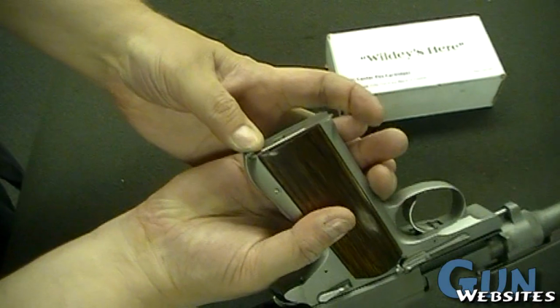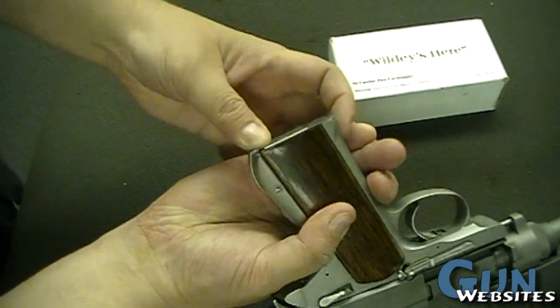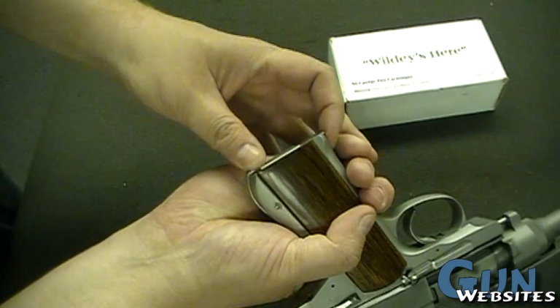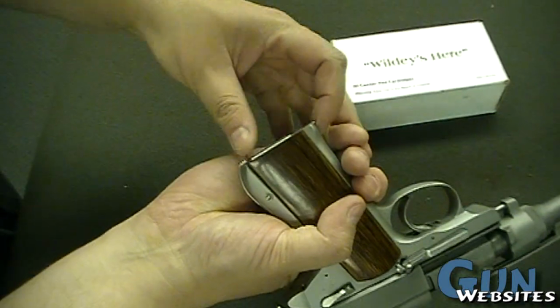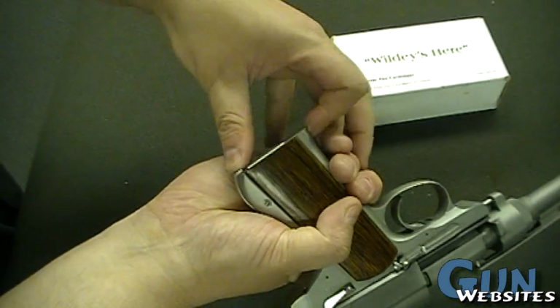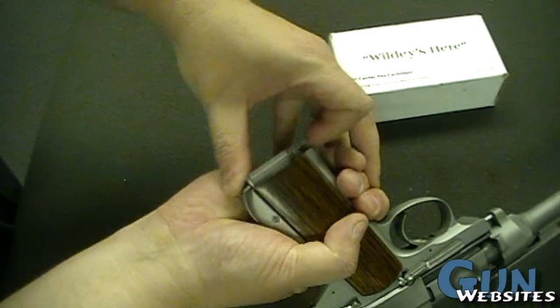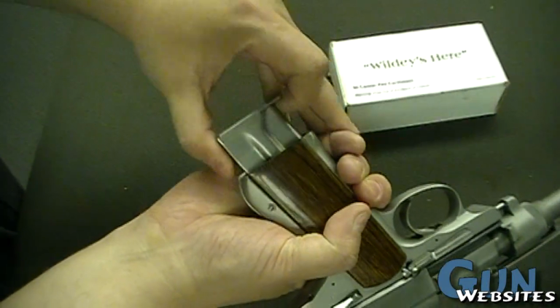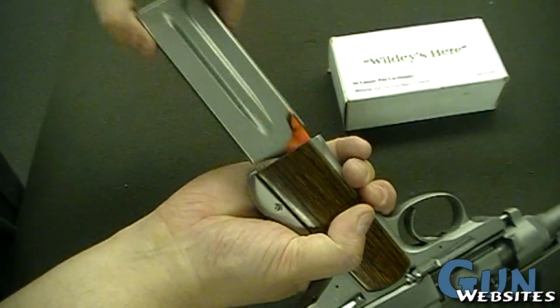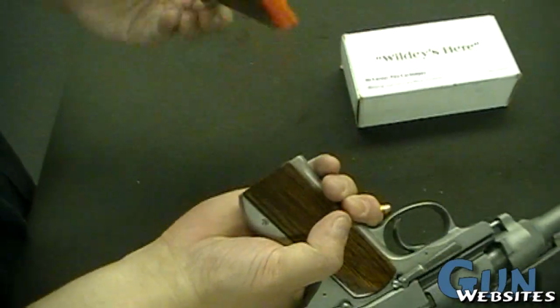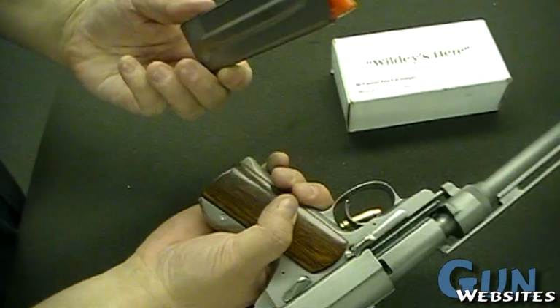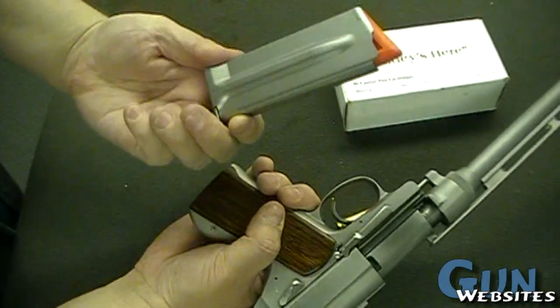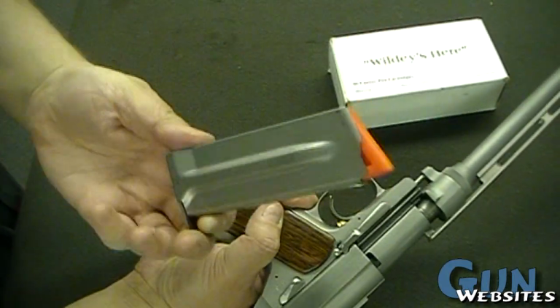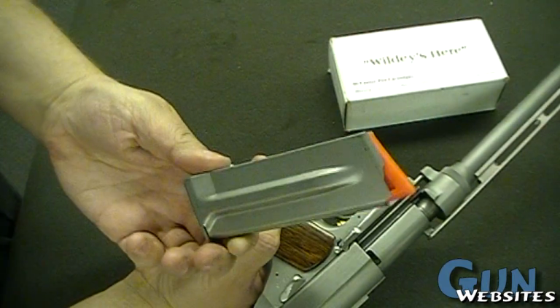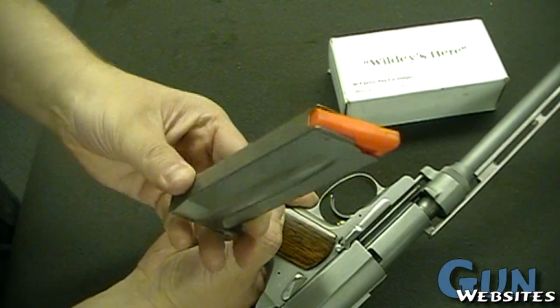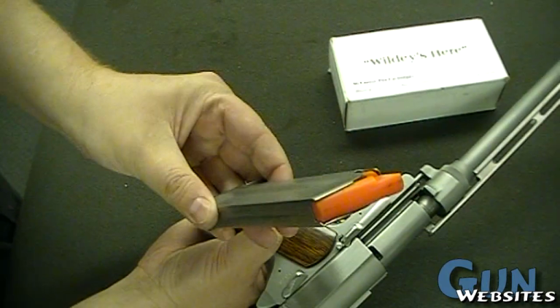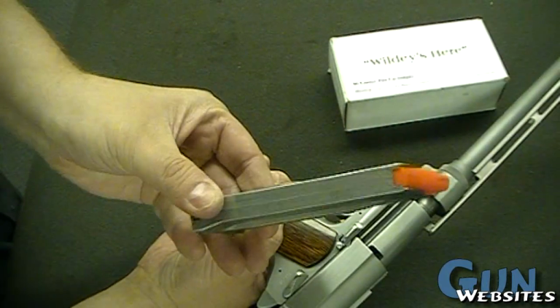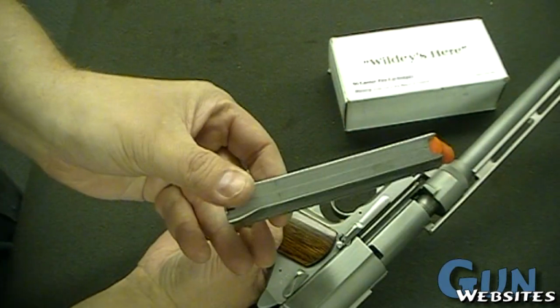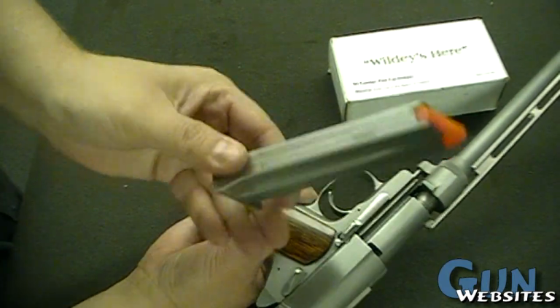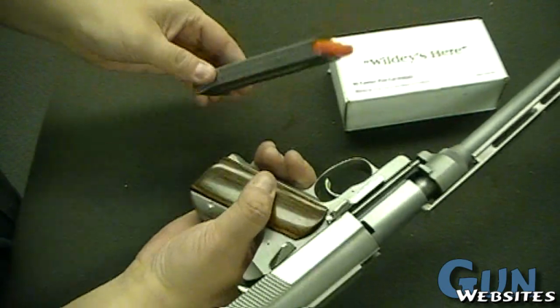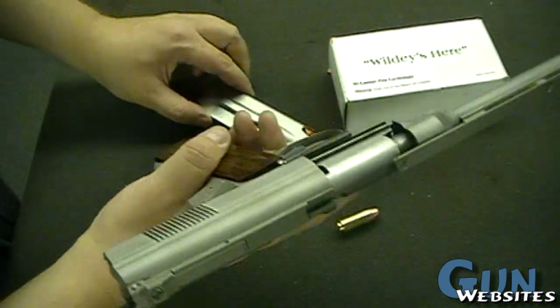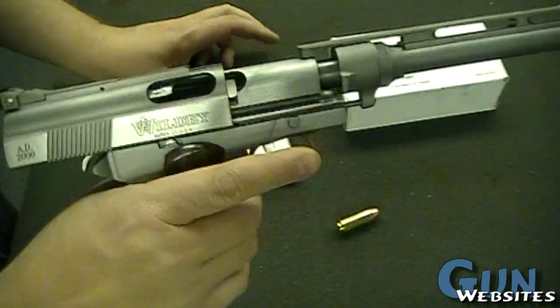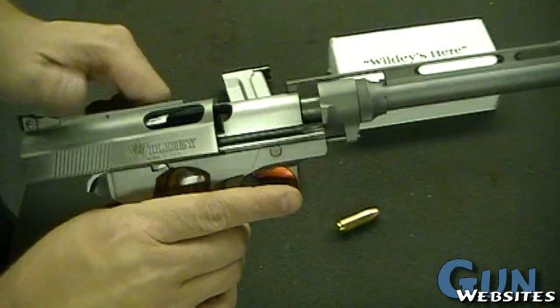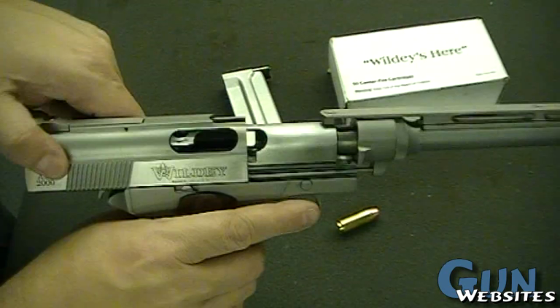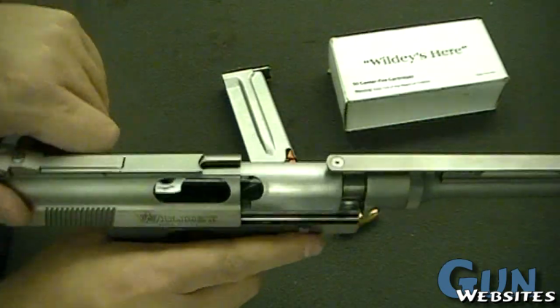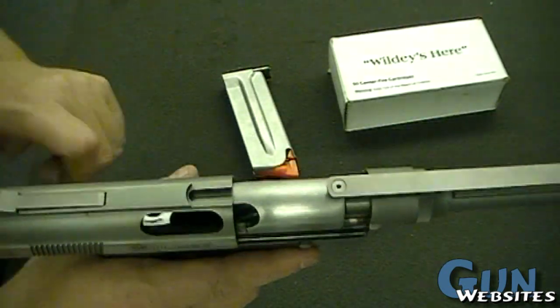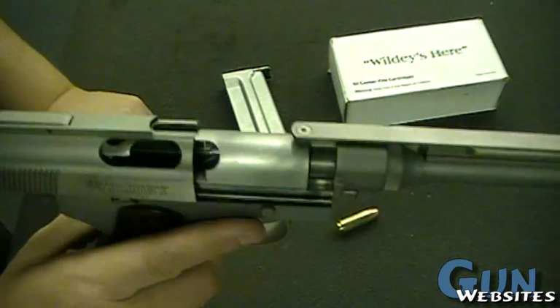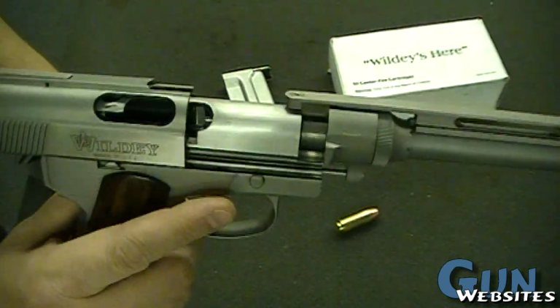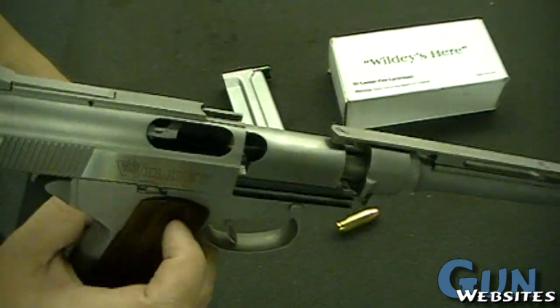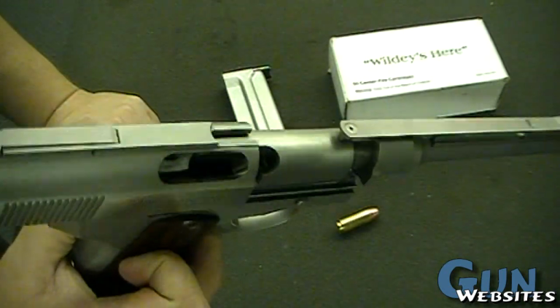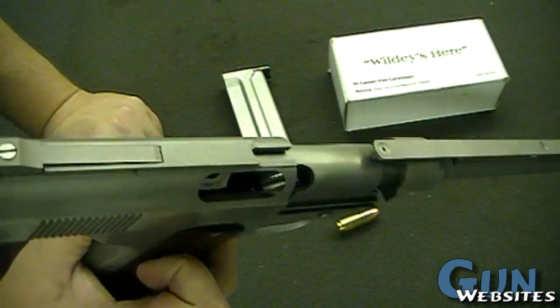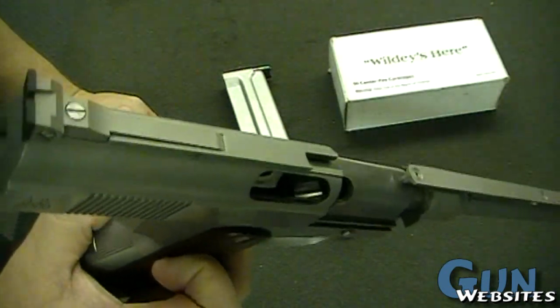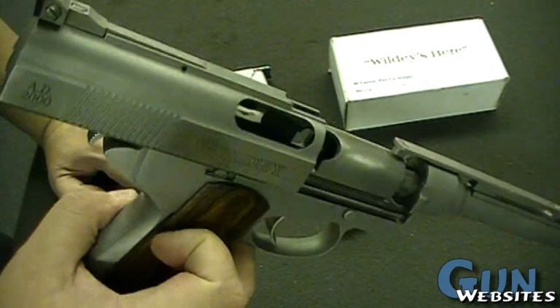European-style mag release back here. Pretty big, wide mag — single stack for those large rounds.